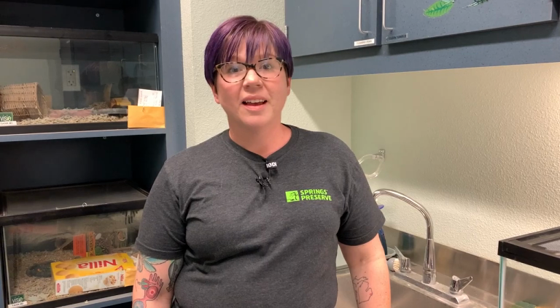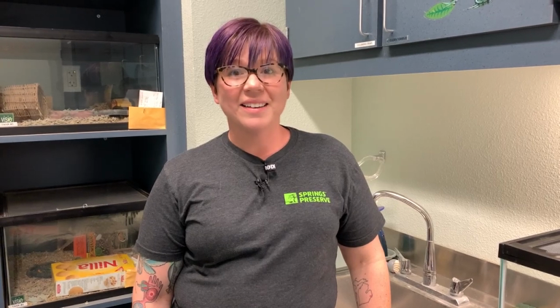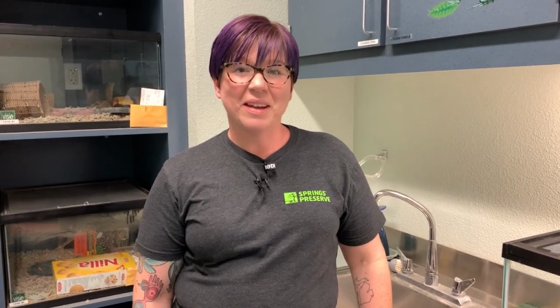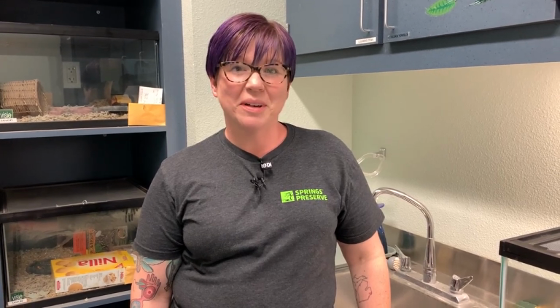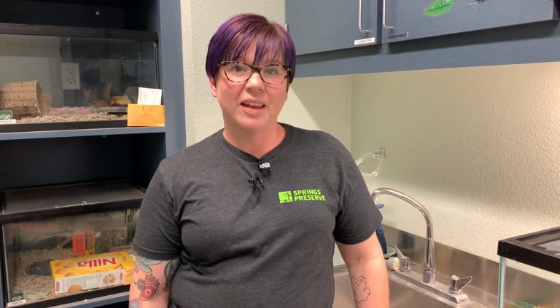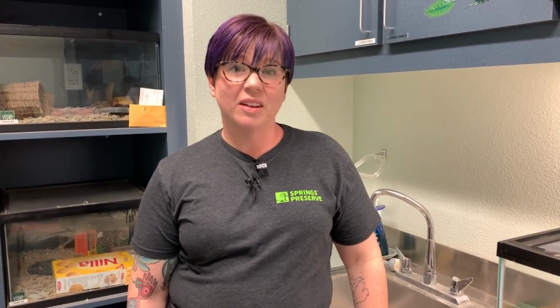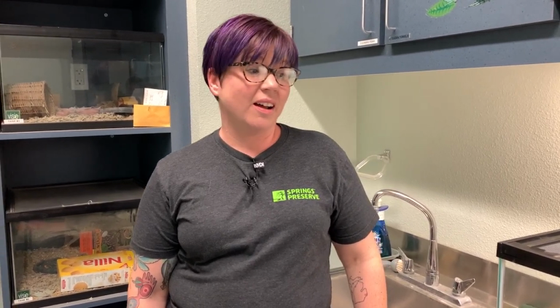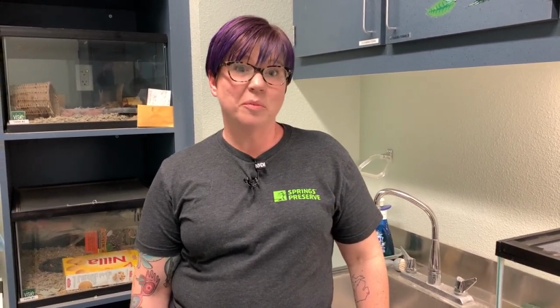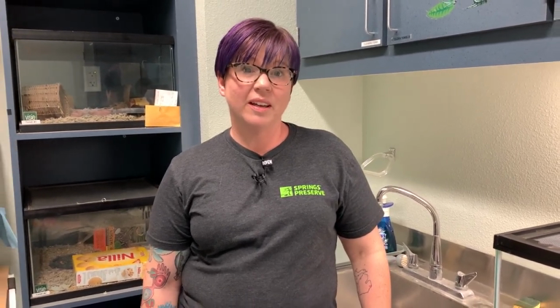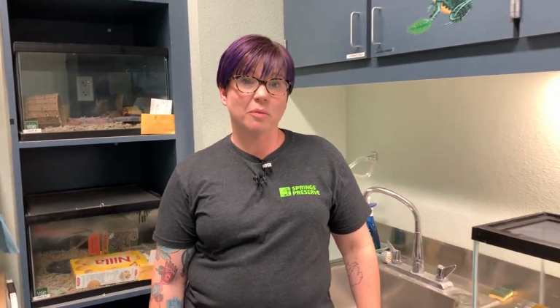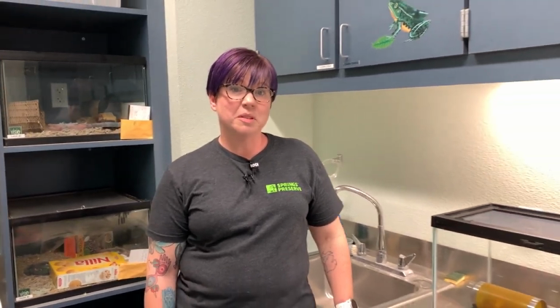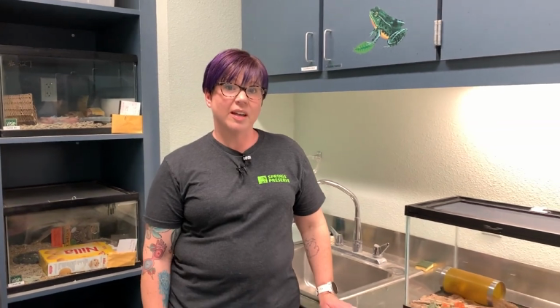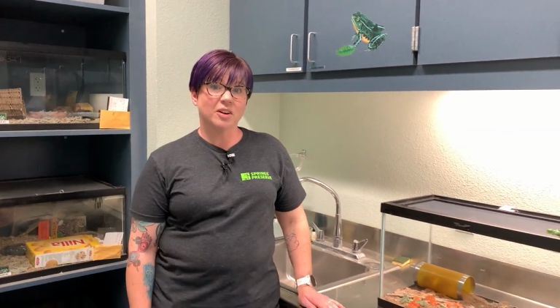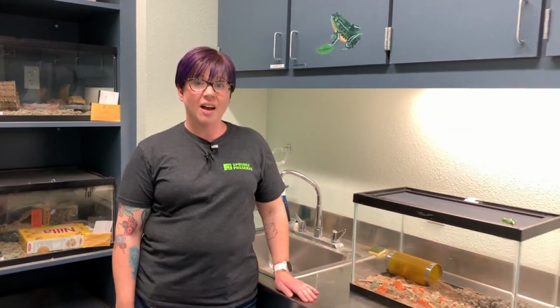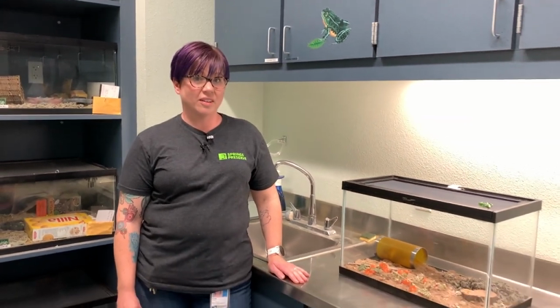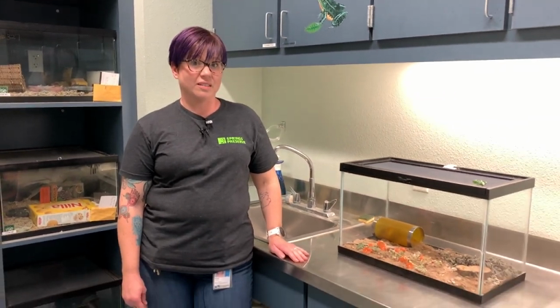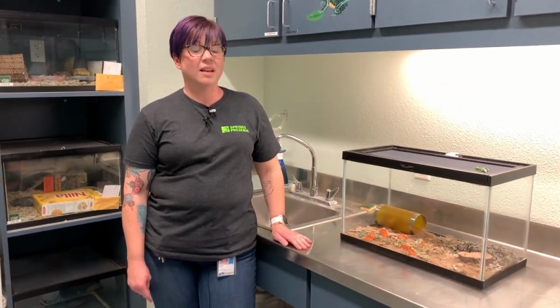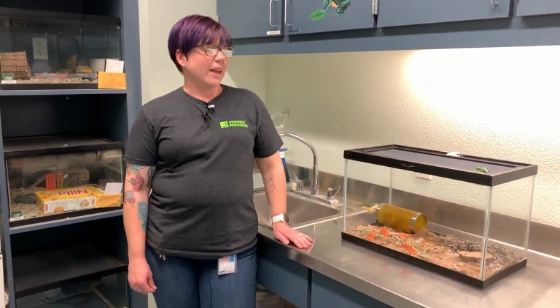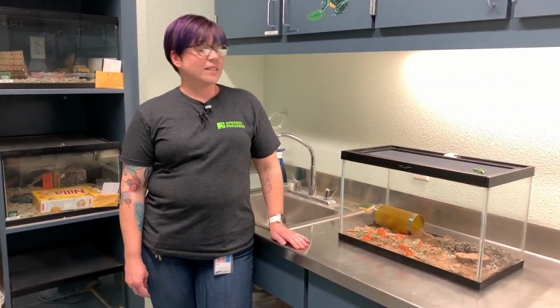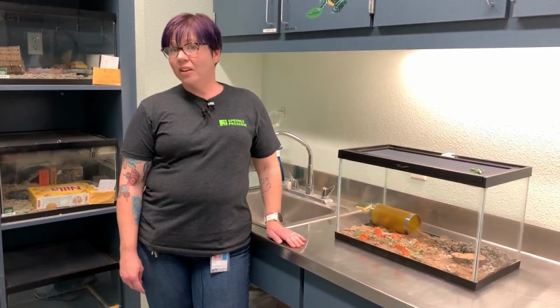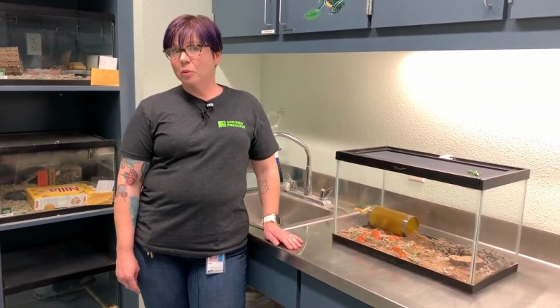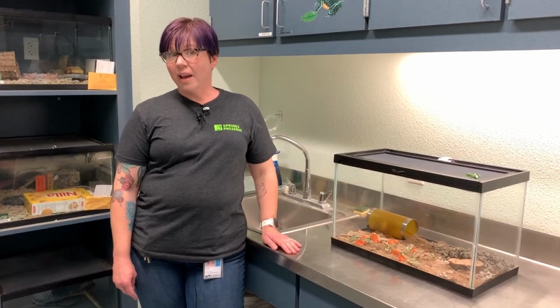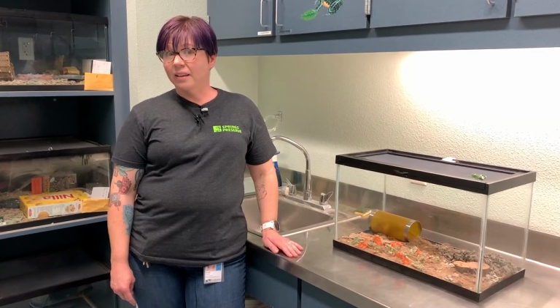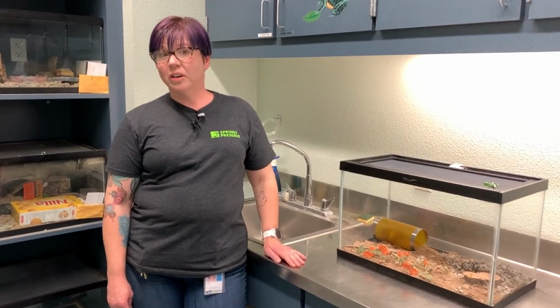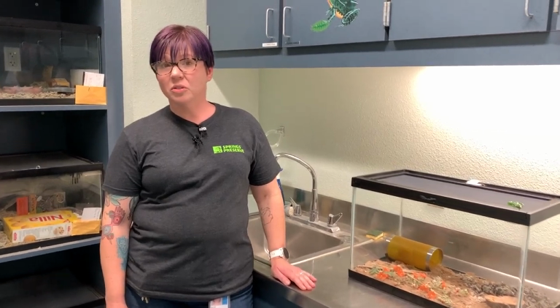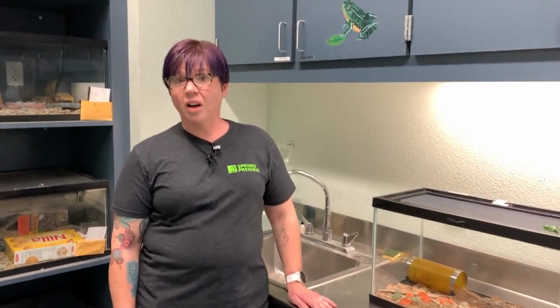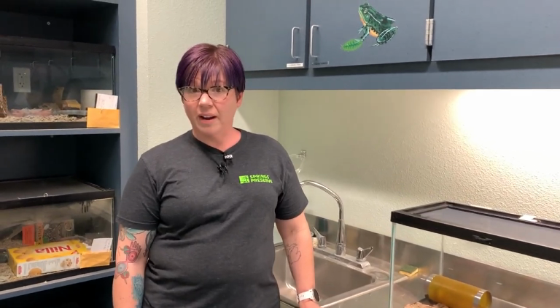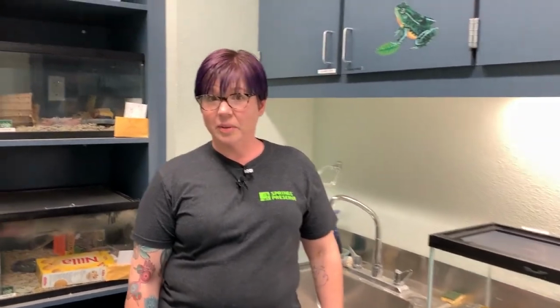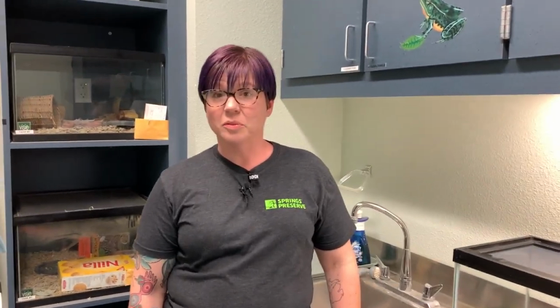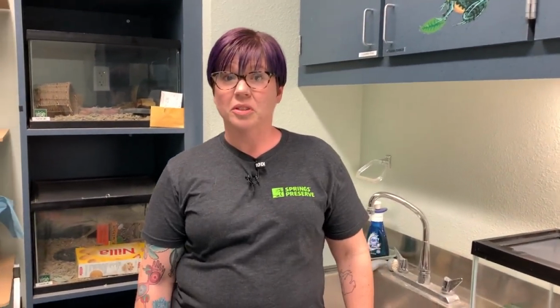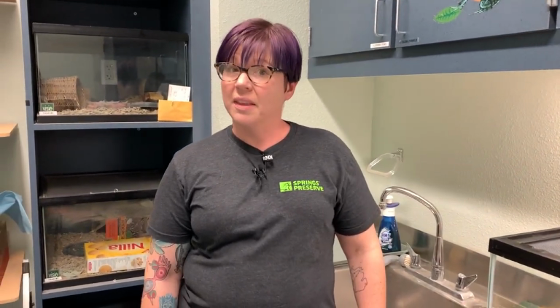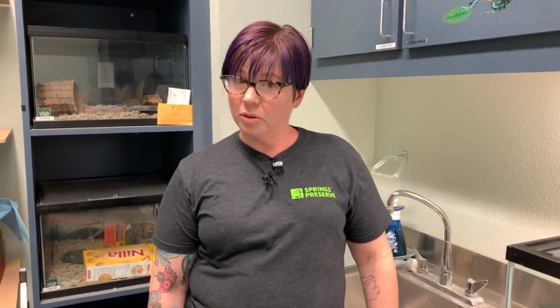Hi guys, my name is Rachel and I'm here in our animal clinic where we keep some of our animals that are not currently on exhibit. In honor of World Rat Day, we are here to honor our rats that we have at the Springs Reserve — the kangaroo rat.